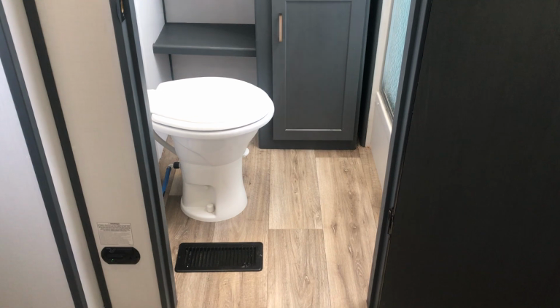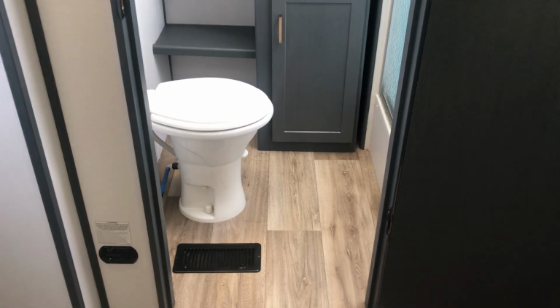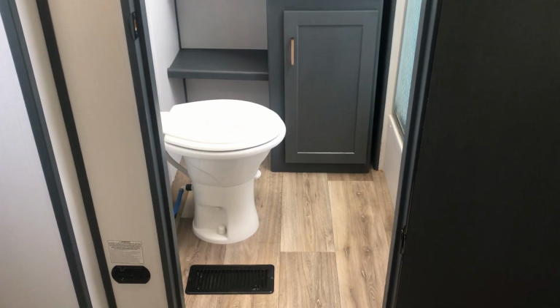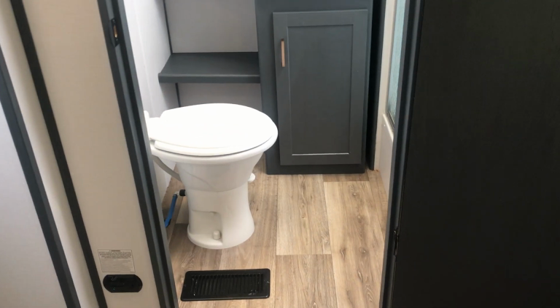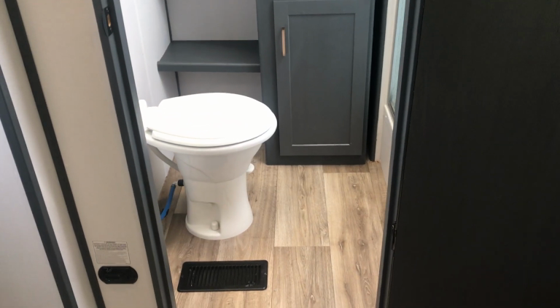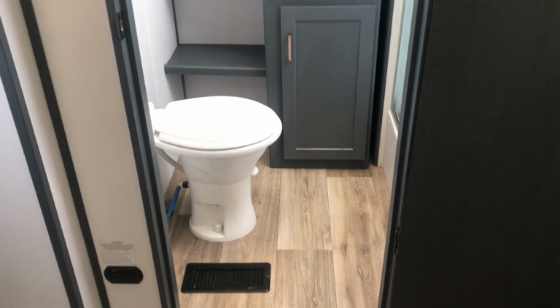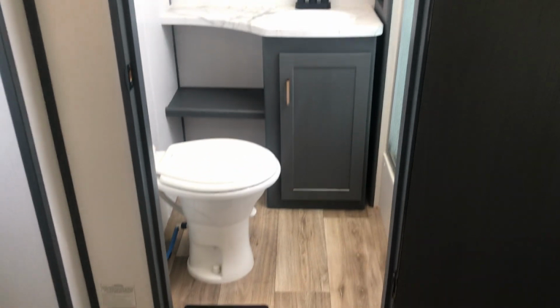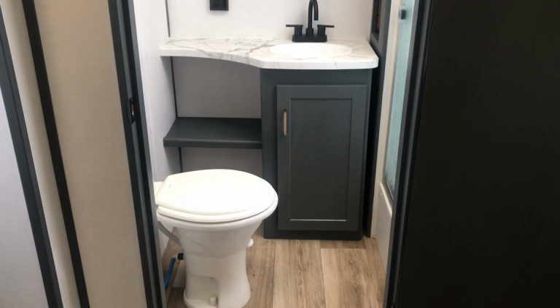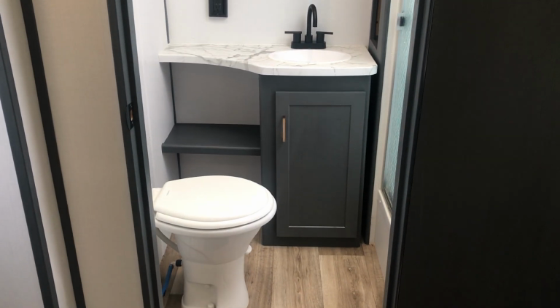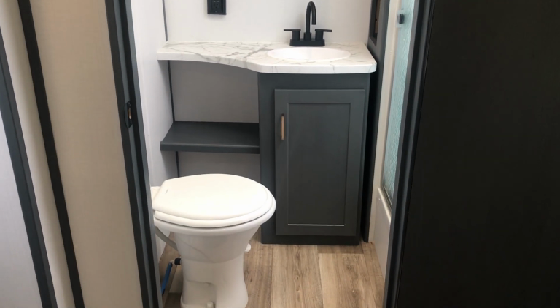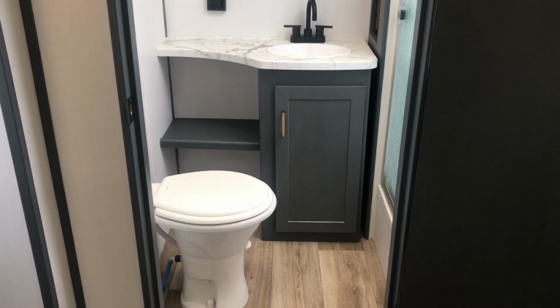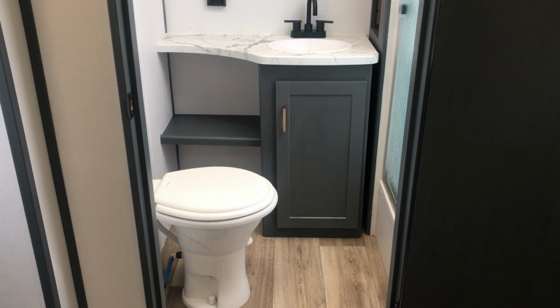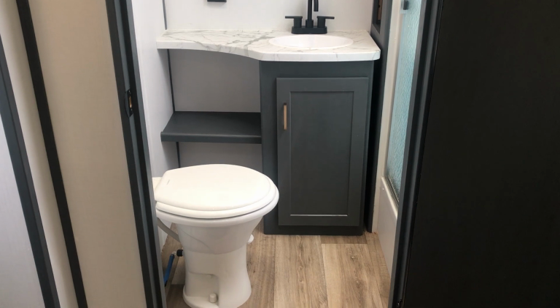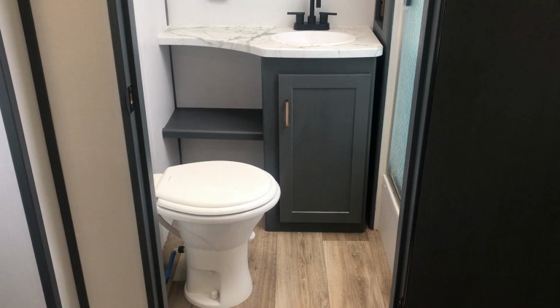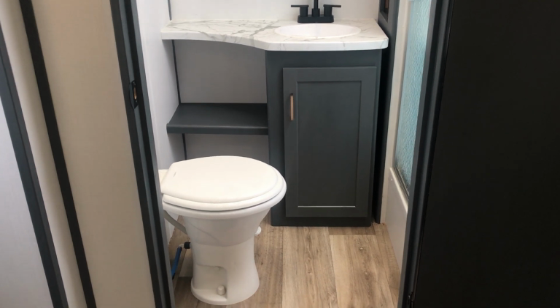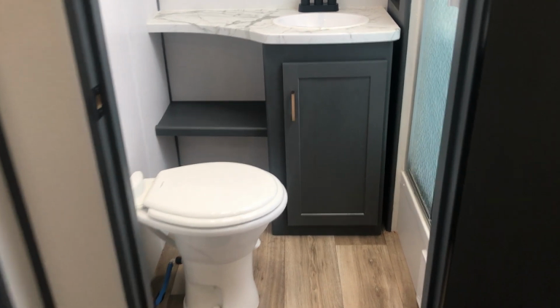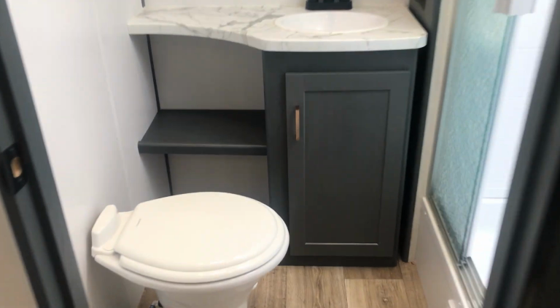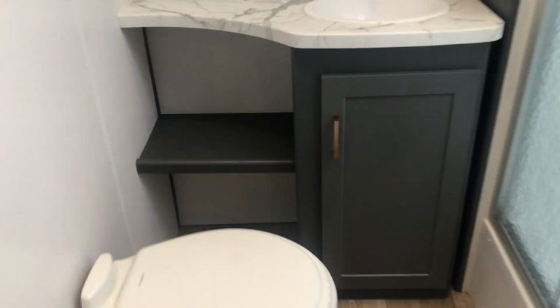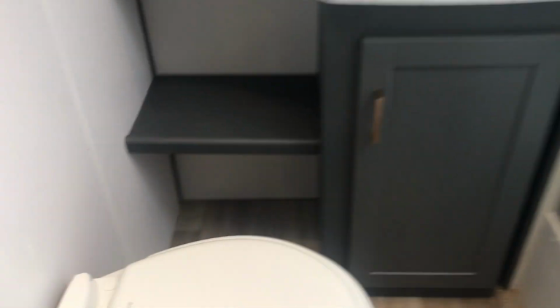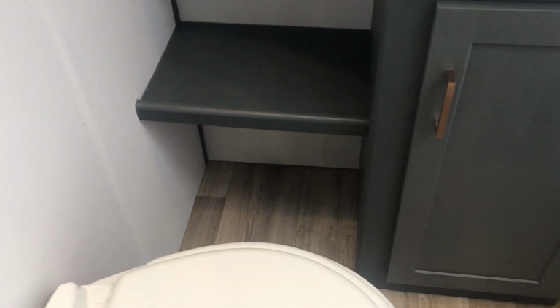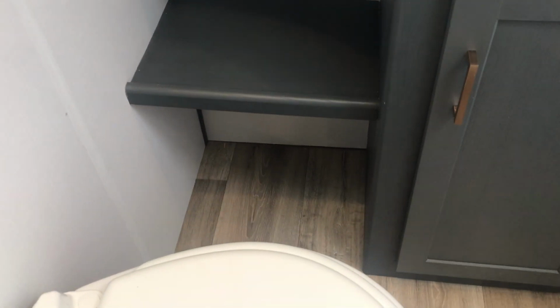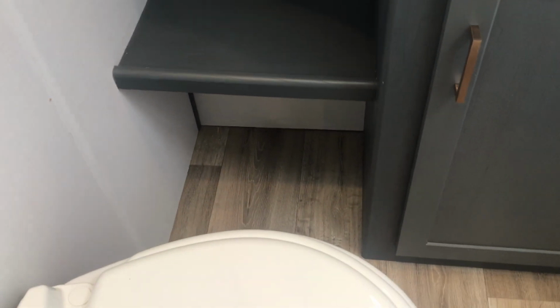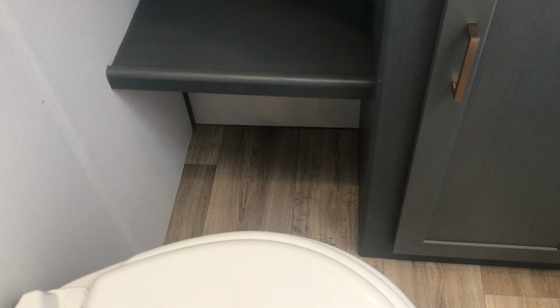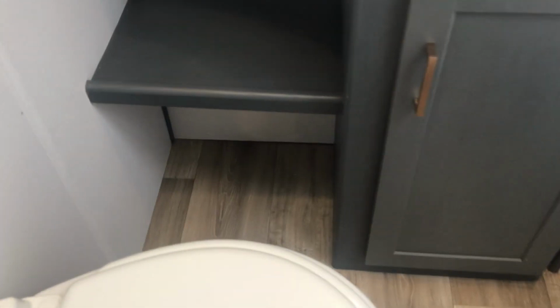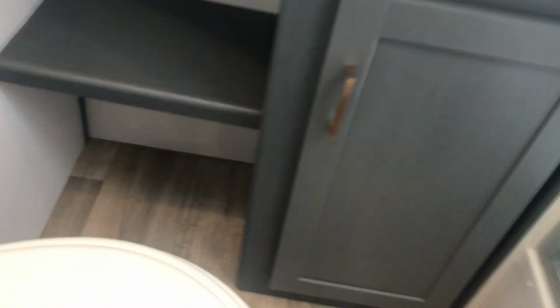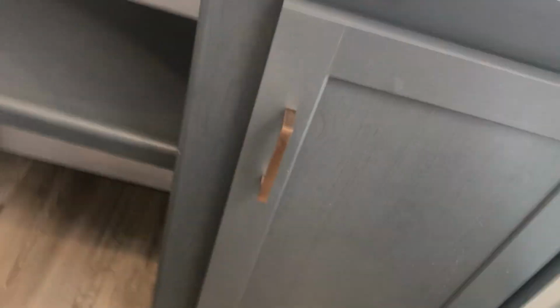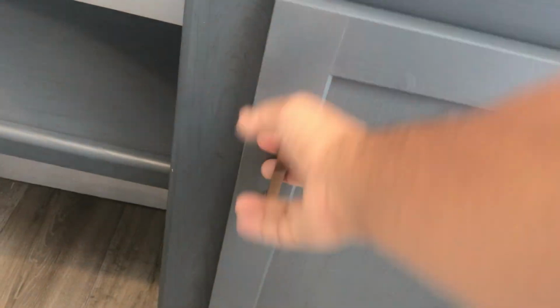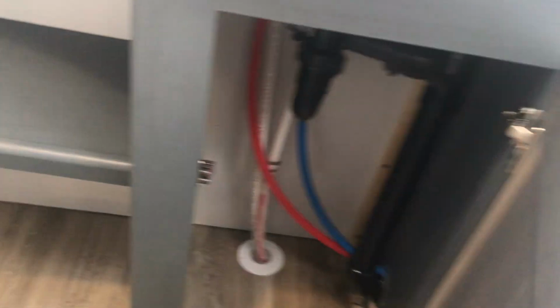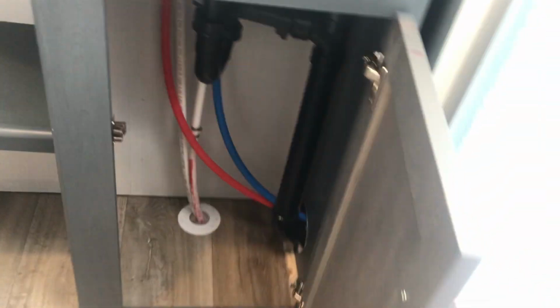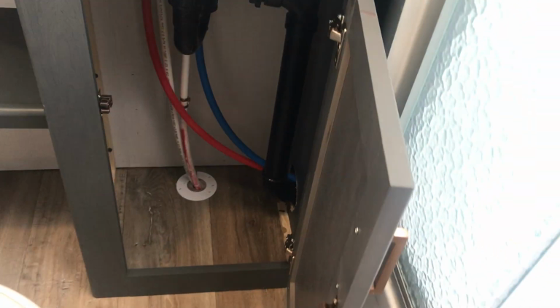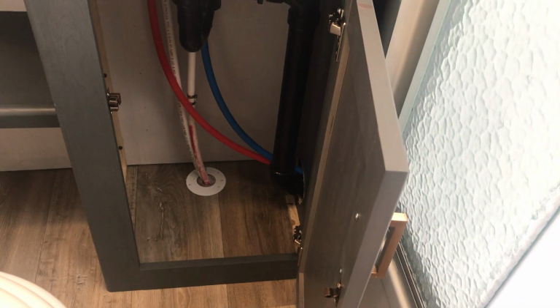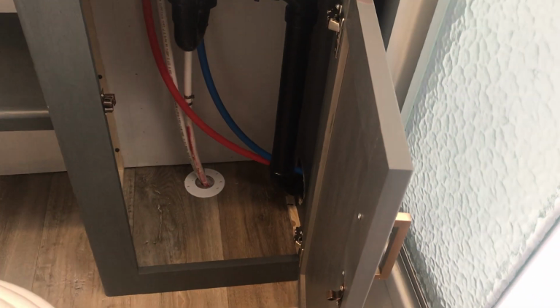So that is your Dometic toilet. And there's a little shelf down there where you could put some stuff — maybe some Windex, some cleaners, different things, anything you might use. You can store it down here.